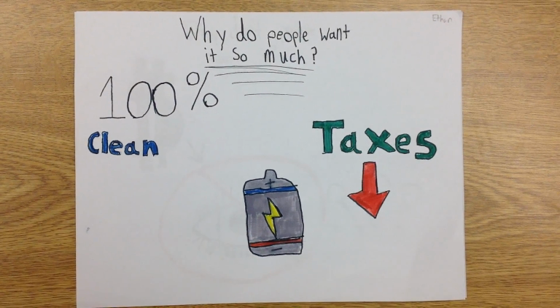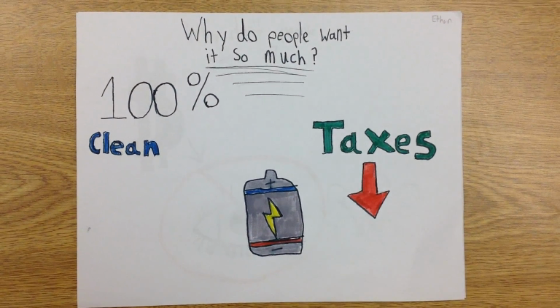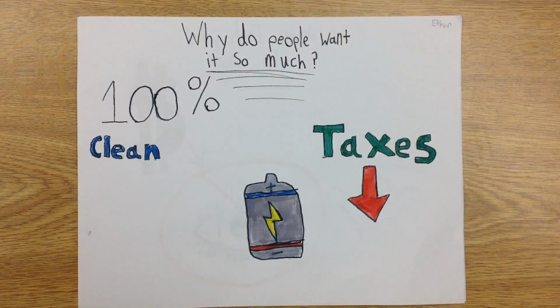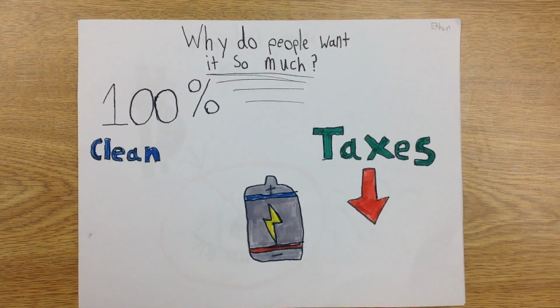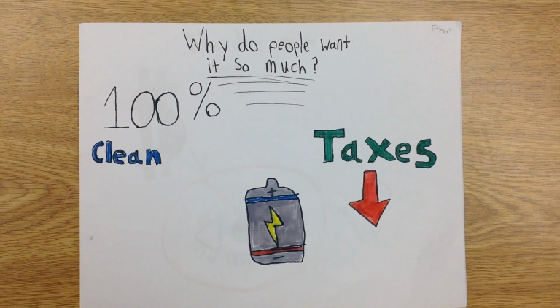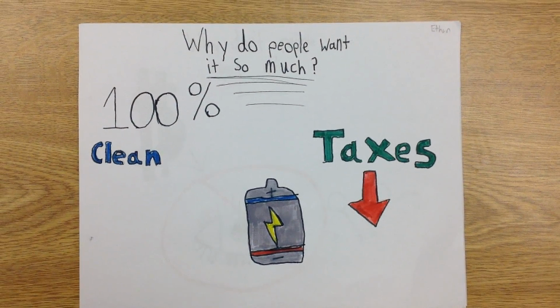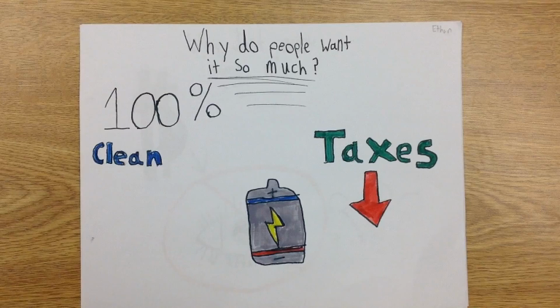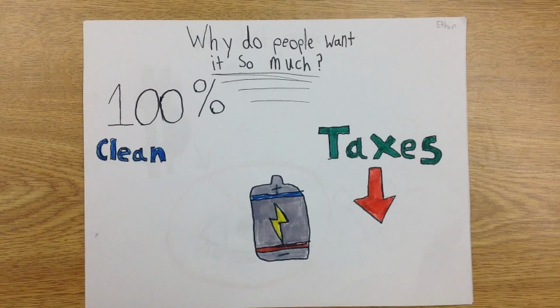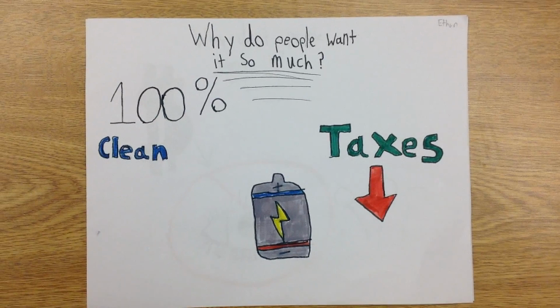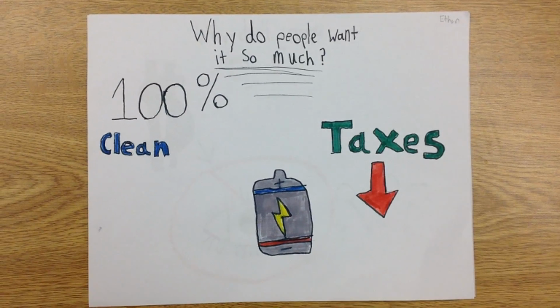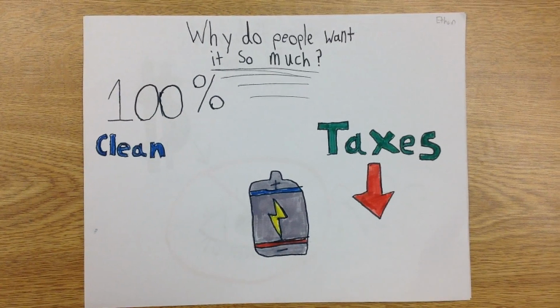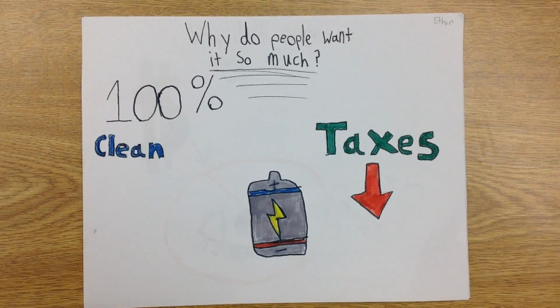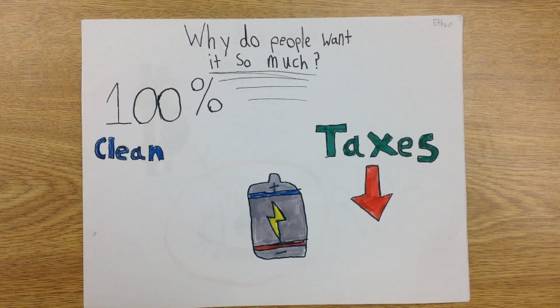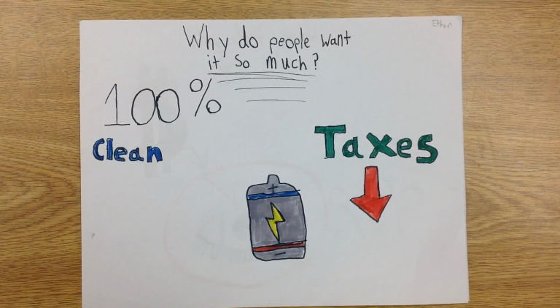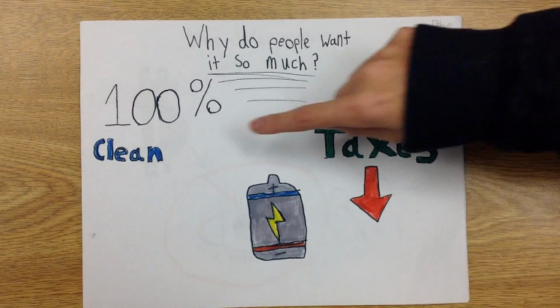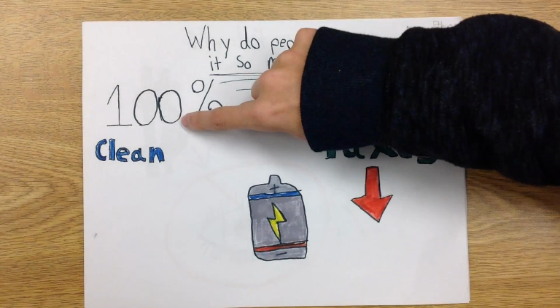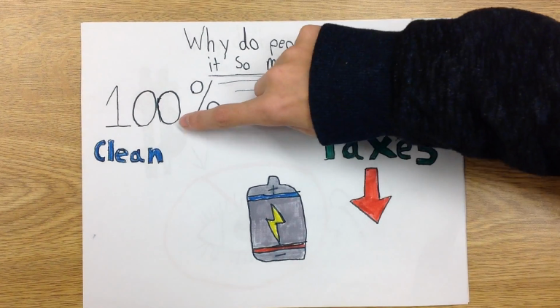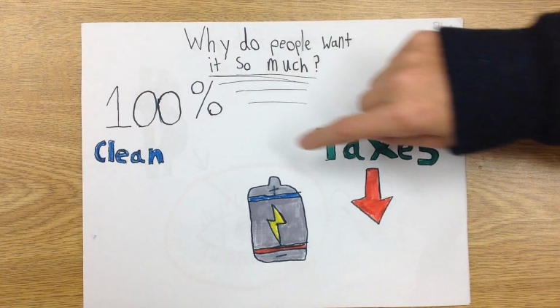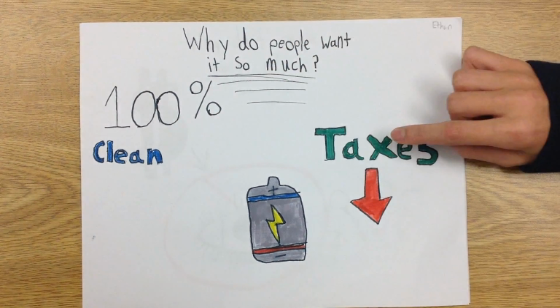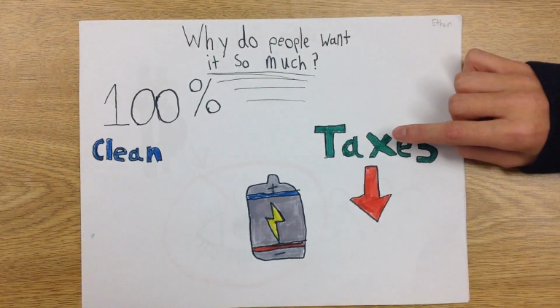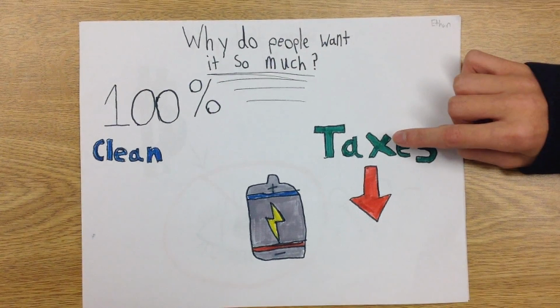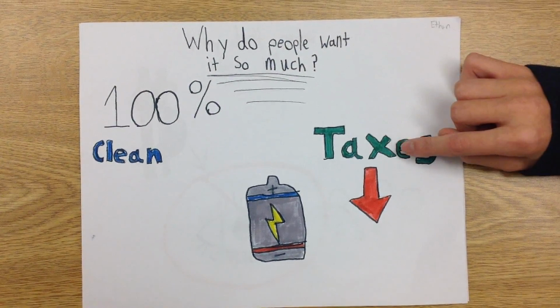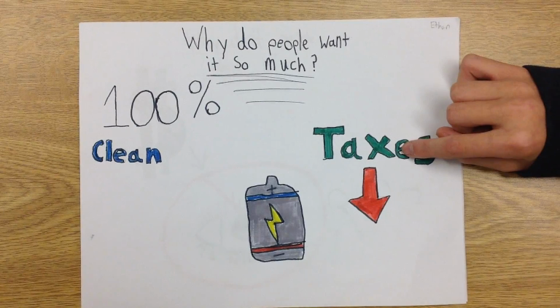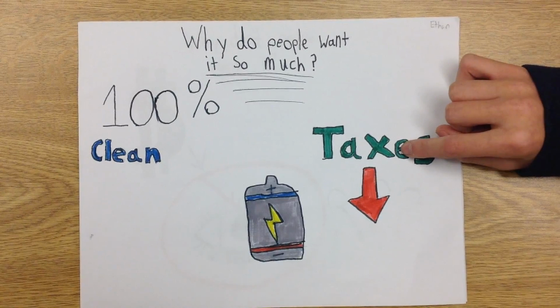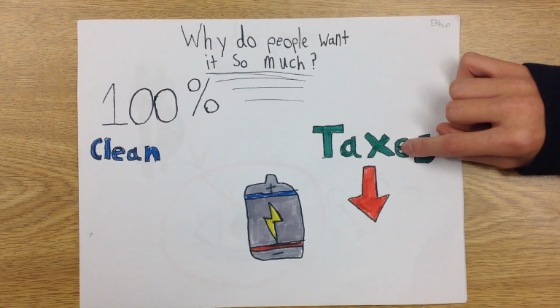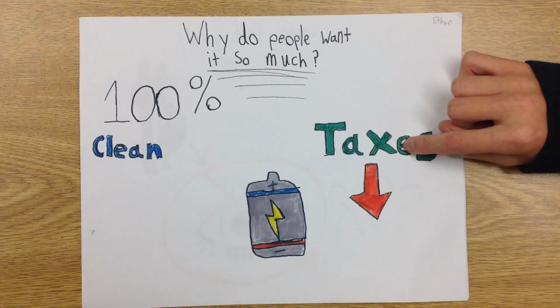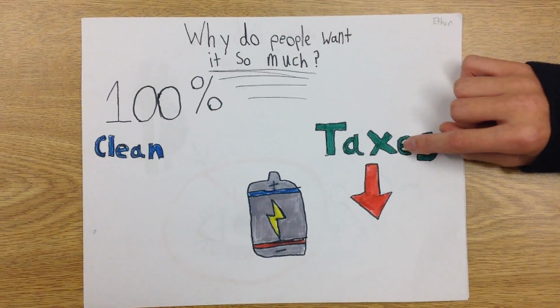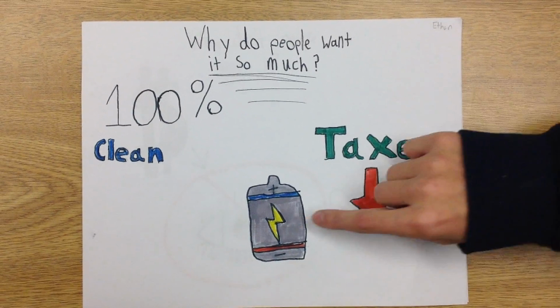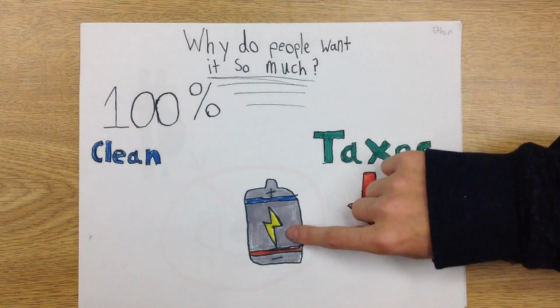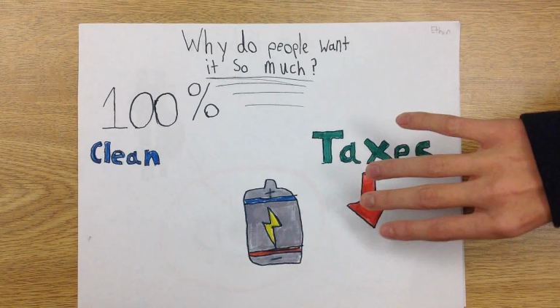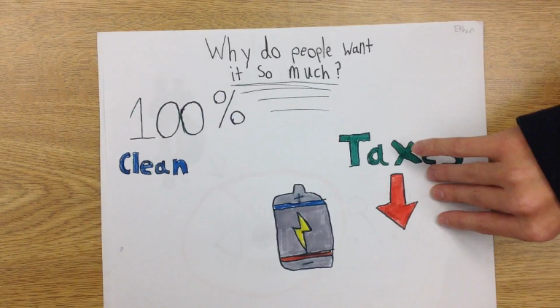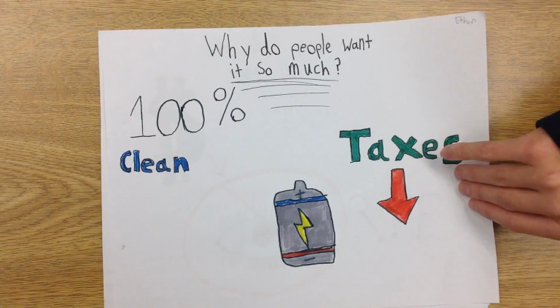Why do people want it so much? This energy is 100% clean. You have lower taxes, and you can store it for later use.